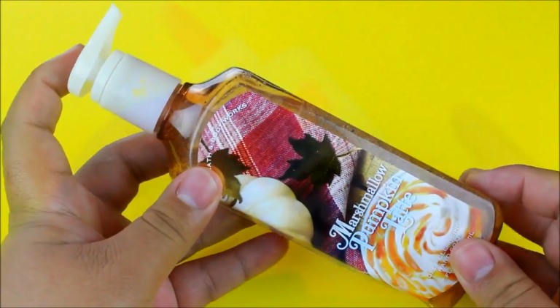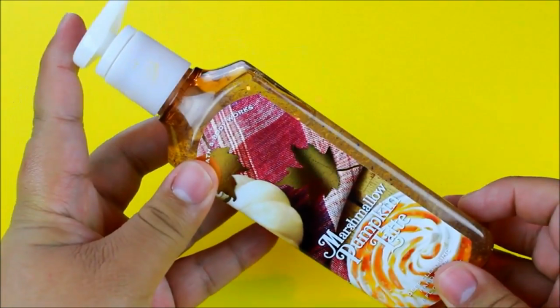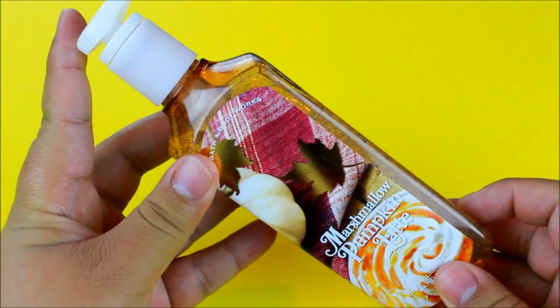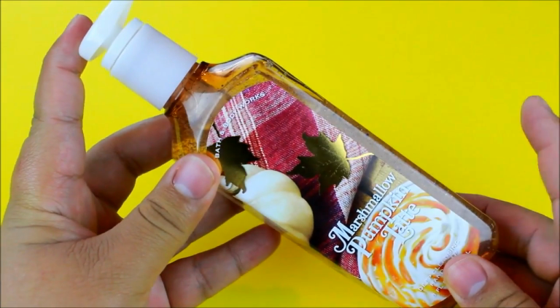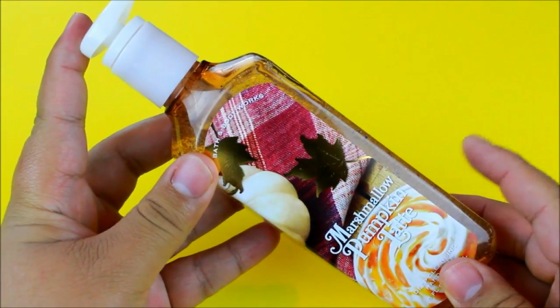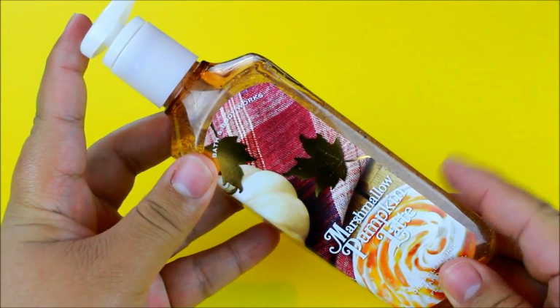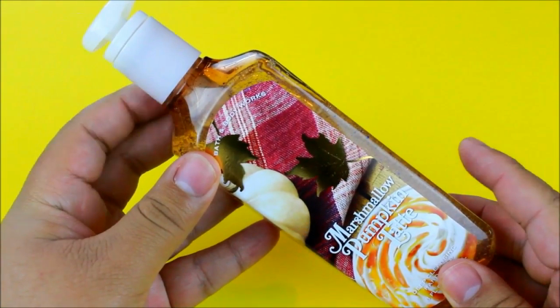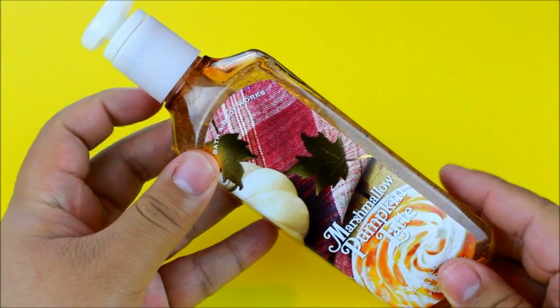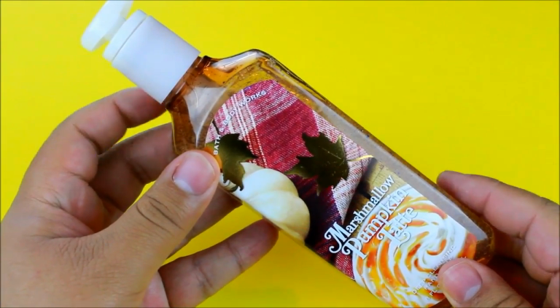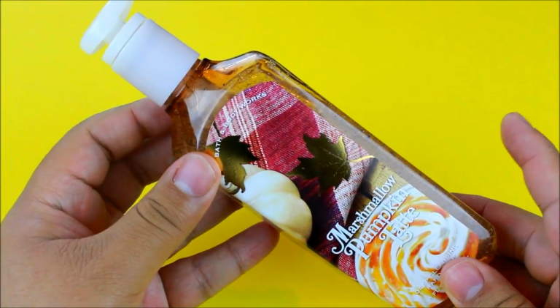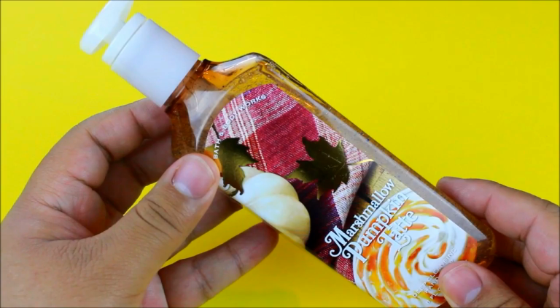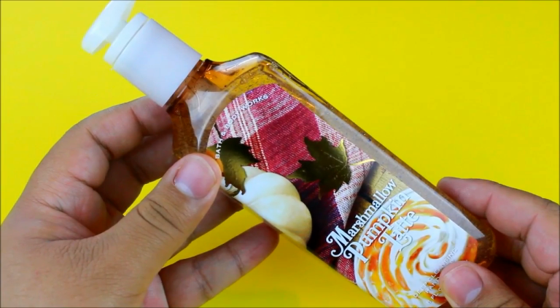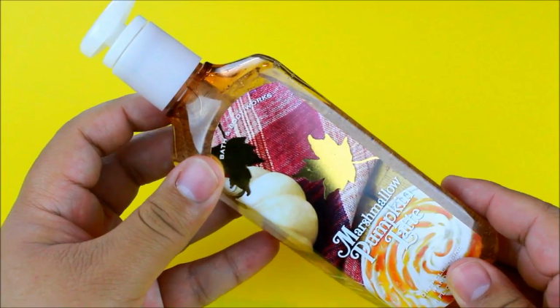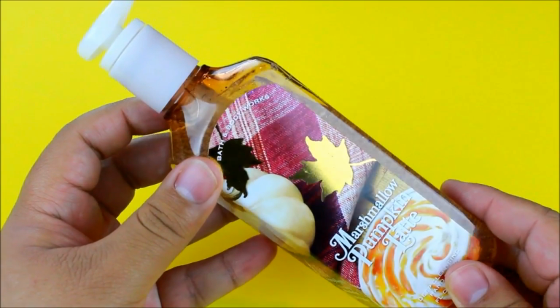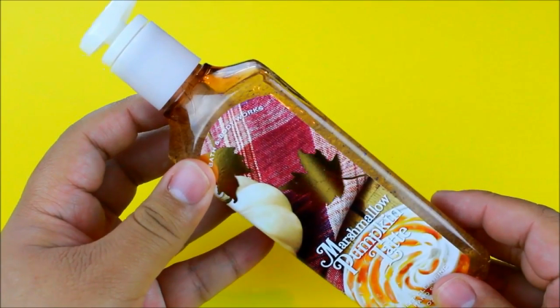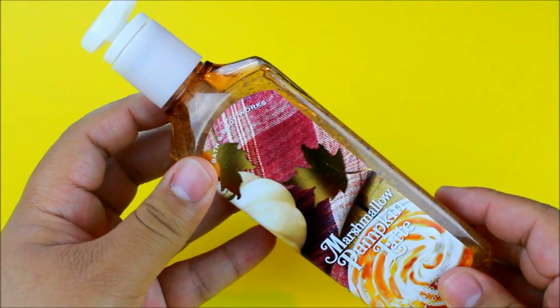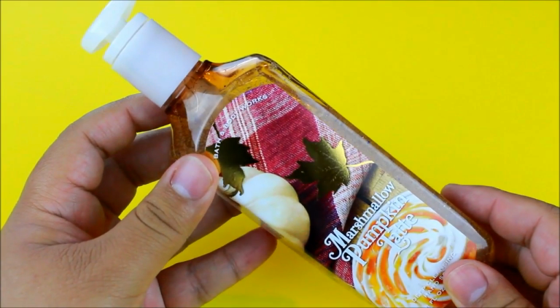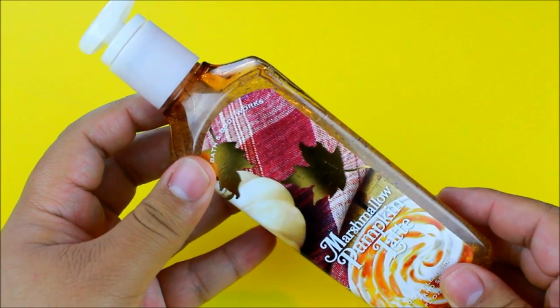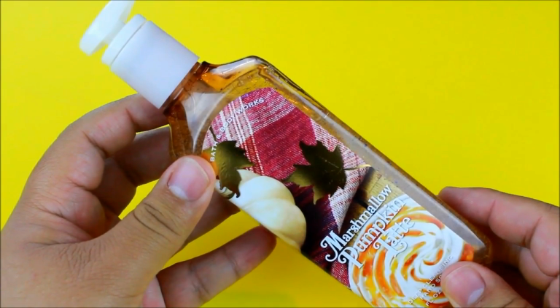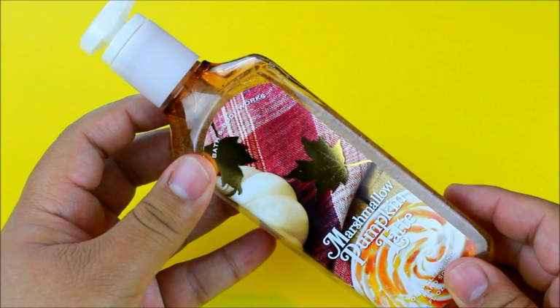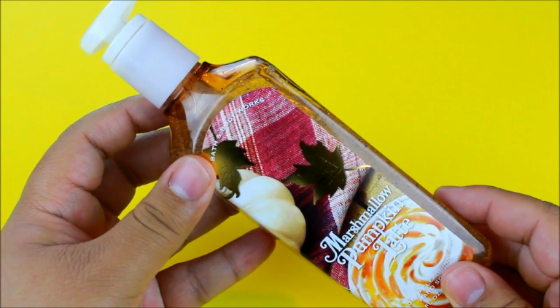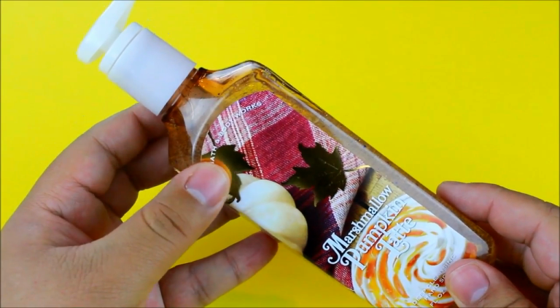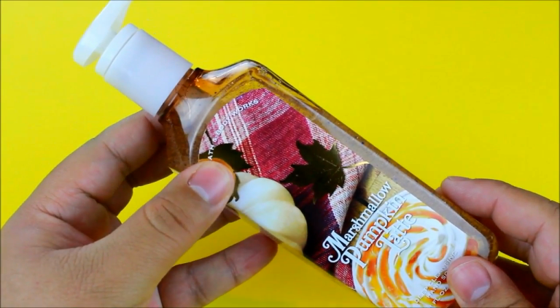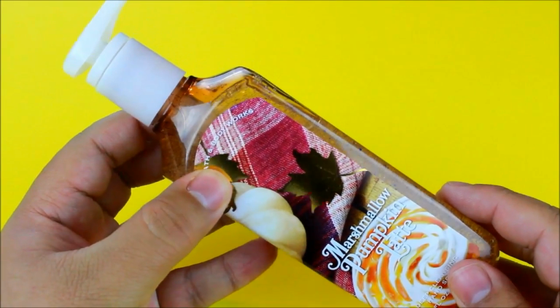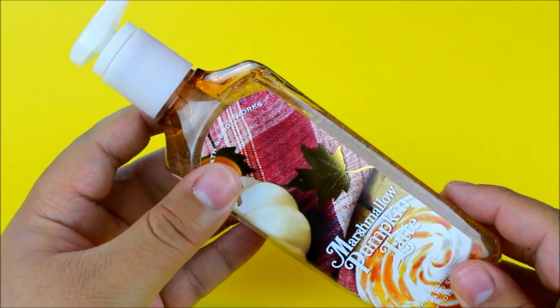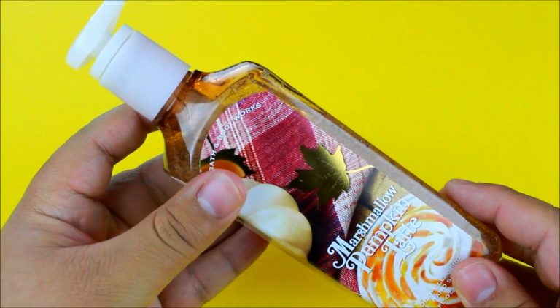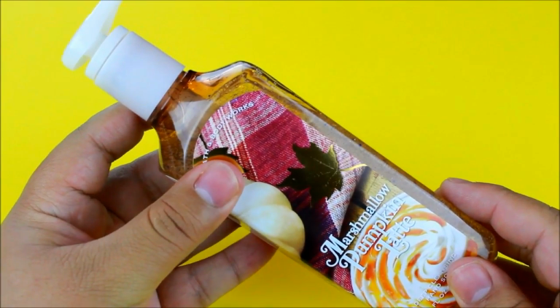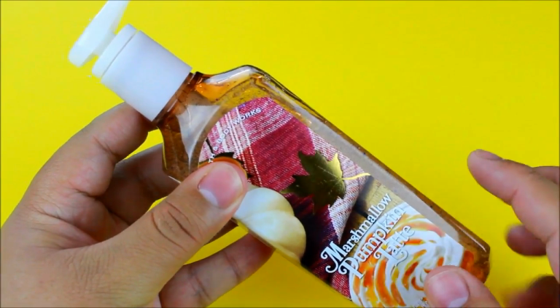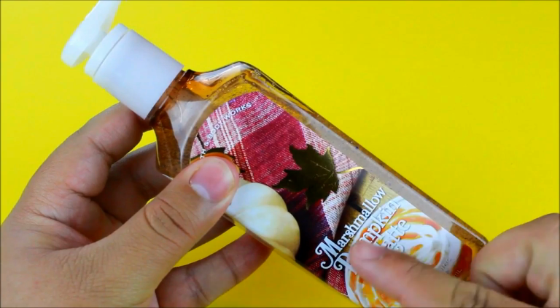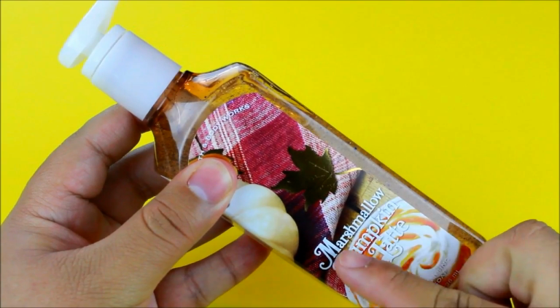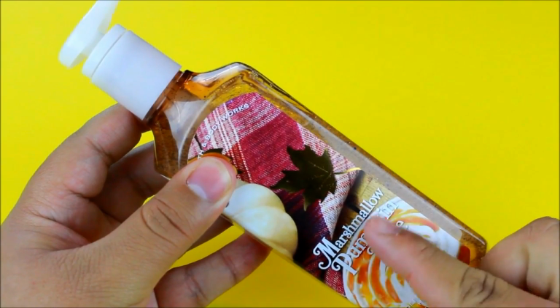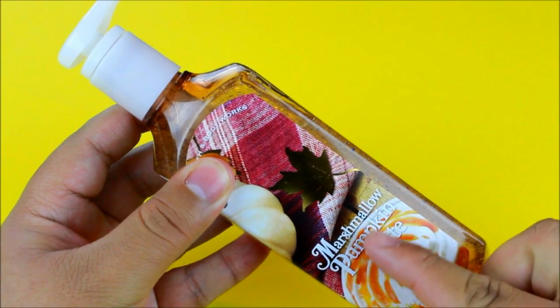For this DIY you're going to need some Elmer's school glue. You will also need any type of soap, just as long as it's the scent that you're going for. Since we are doing a pumpkin spice latte, I chose a soap from Bath and Body Works — it's the Marshmallow Pumpkin Latte.